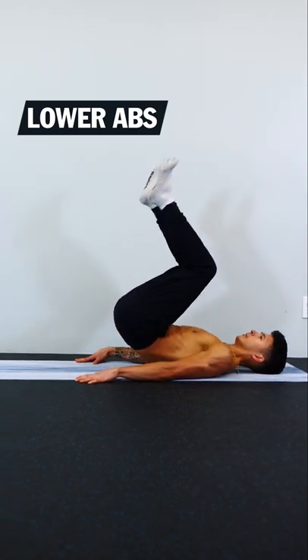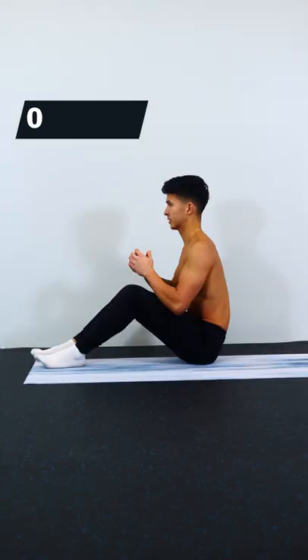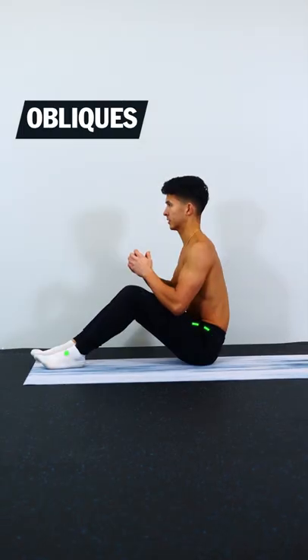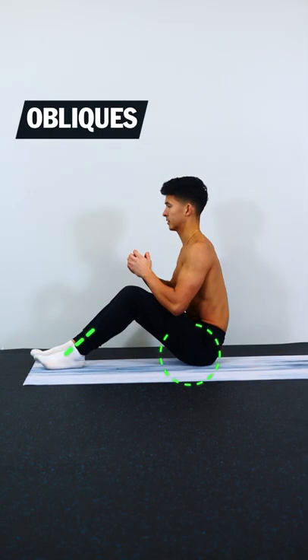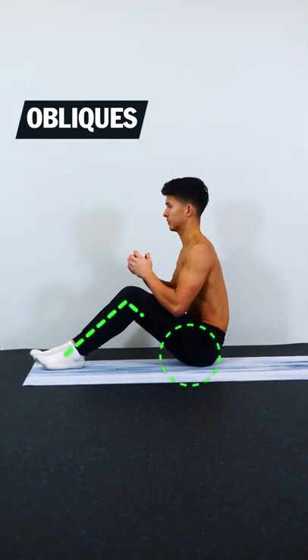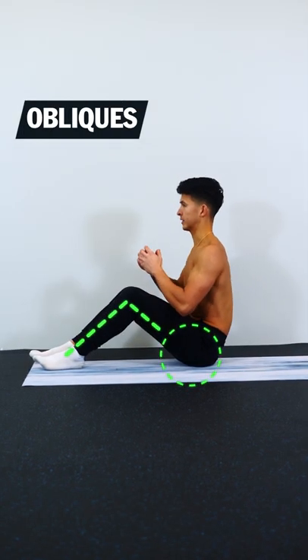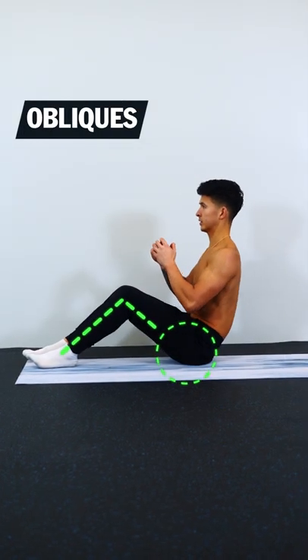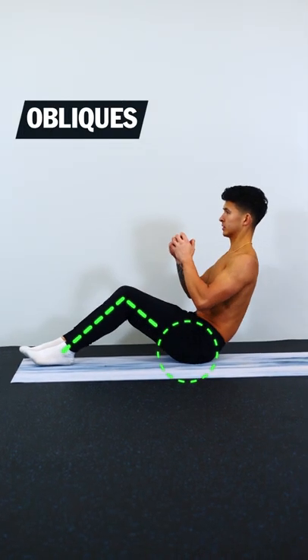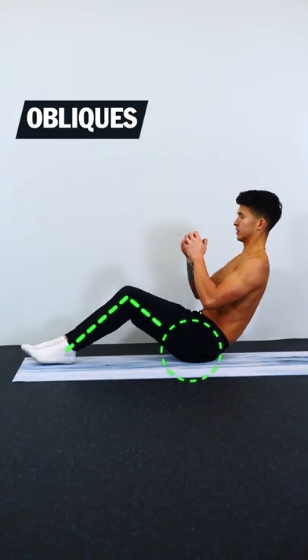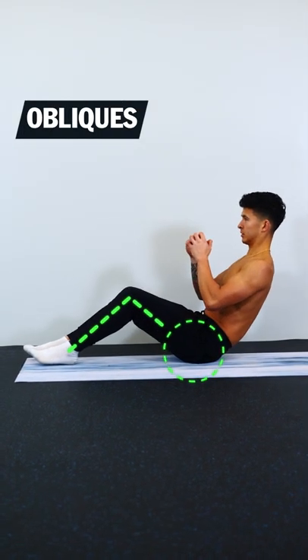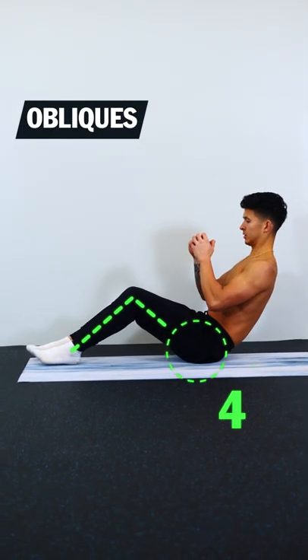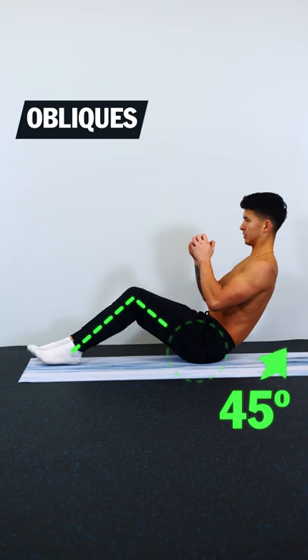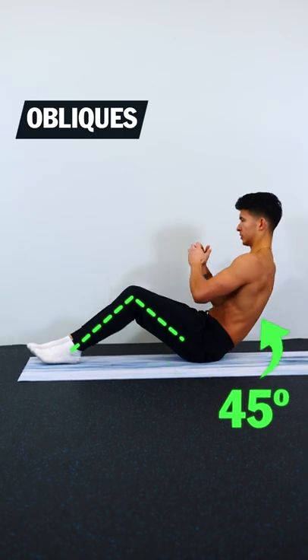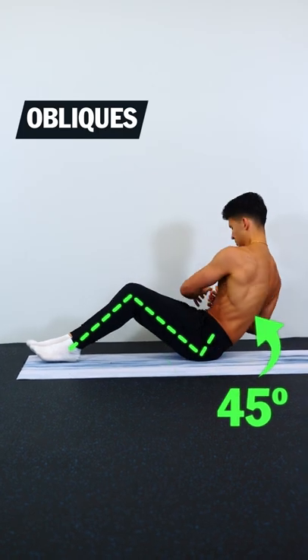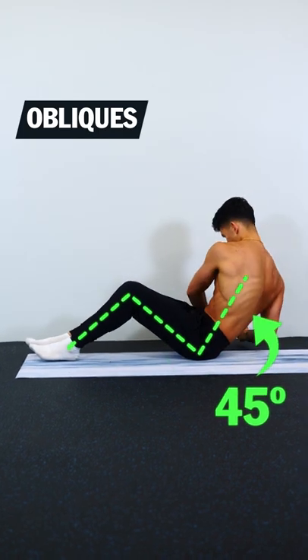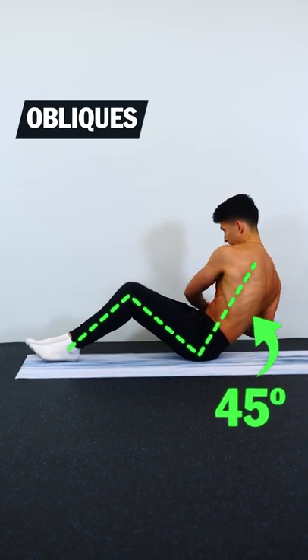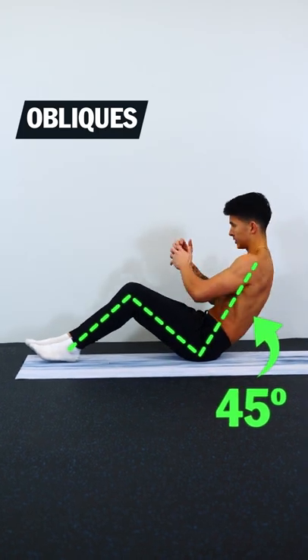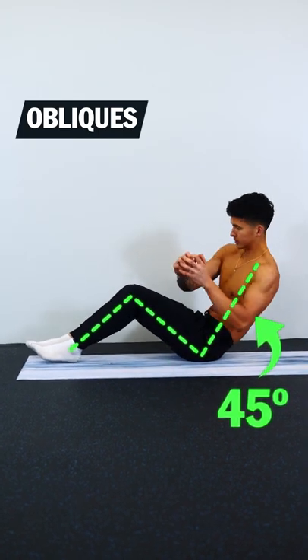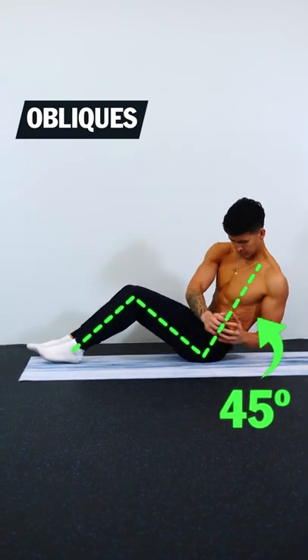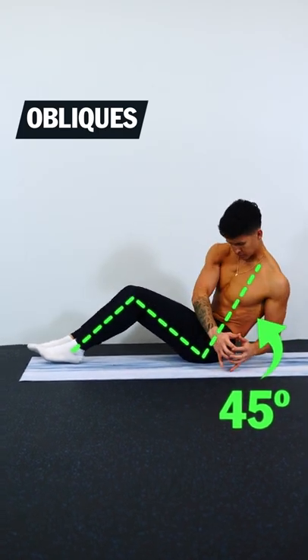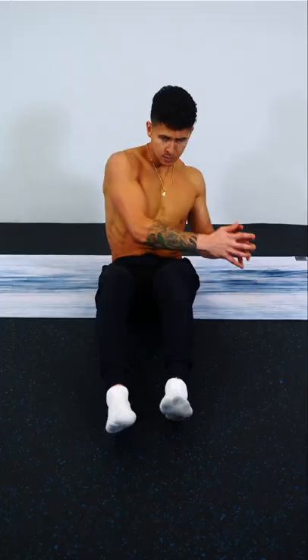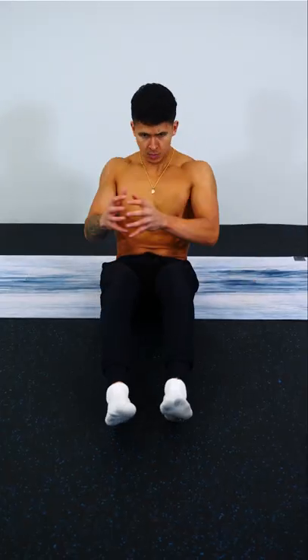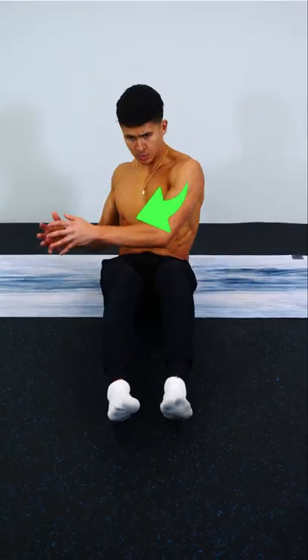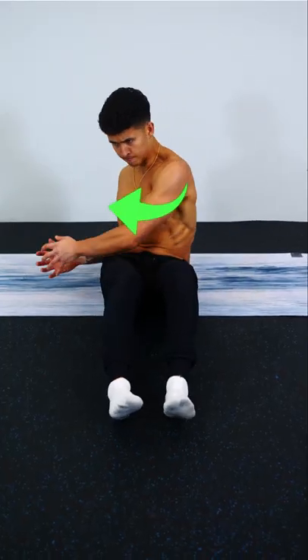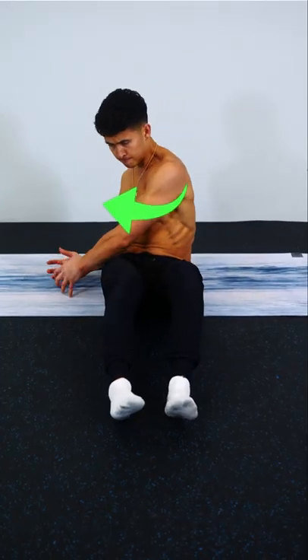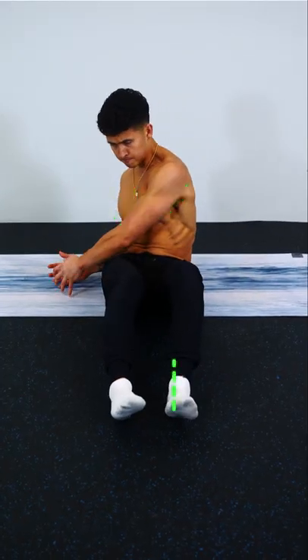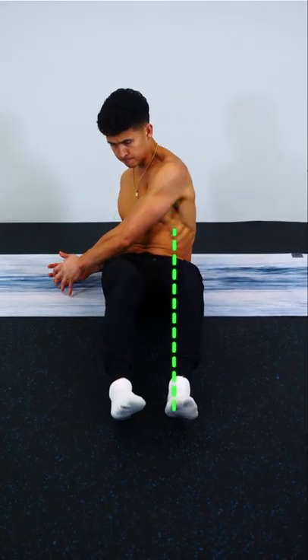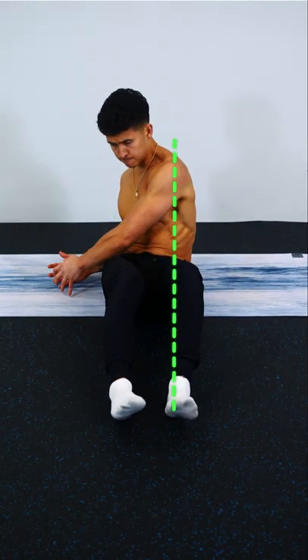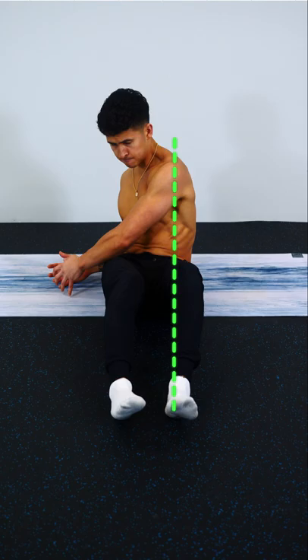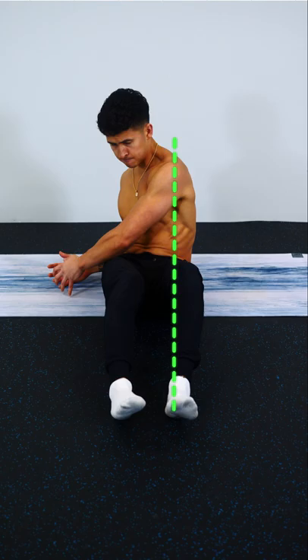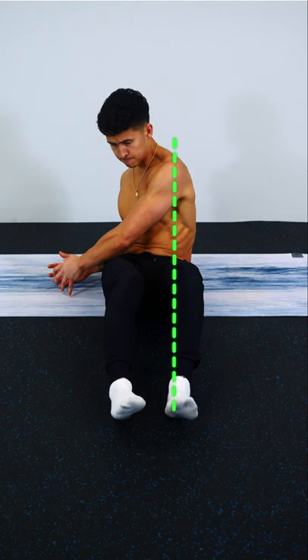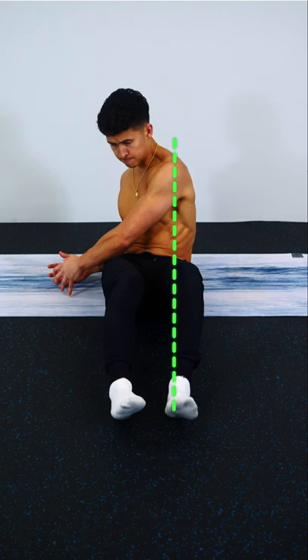To work the obliques, keep your feet on the ground and angle your back to 45 degrees and then reach to either side of the ground. Focus more on trying to line up your shoulder with your leg every single rep.